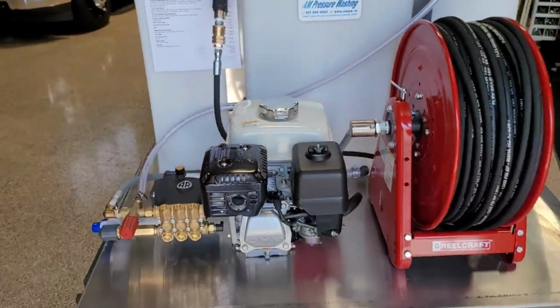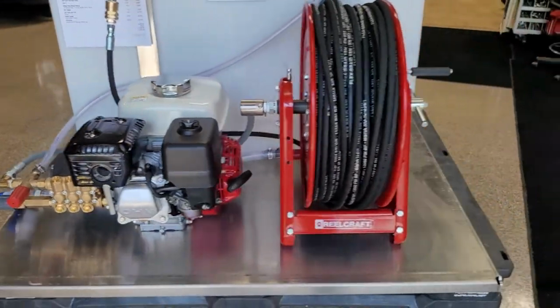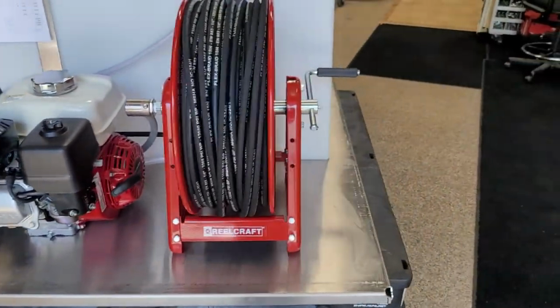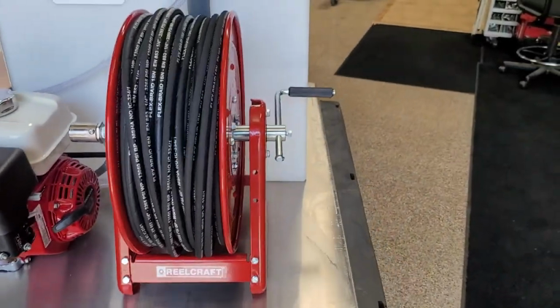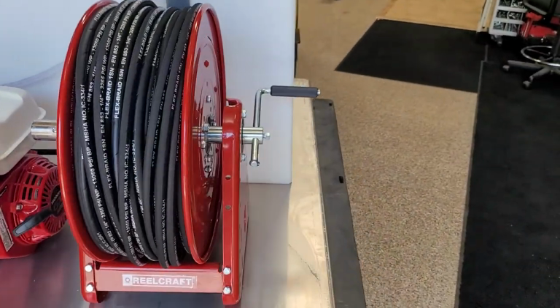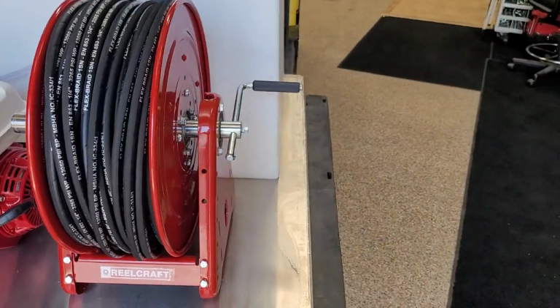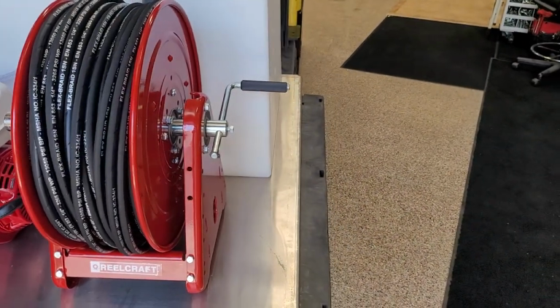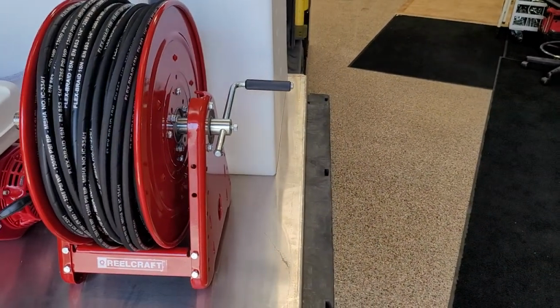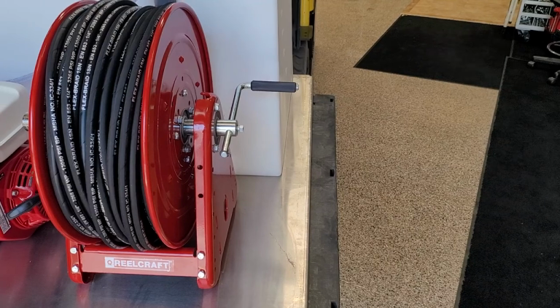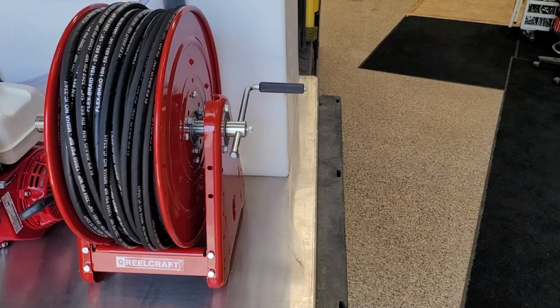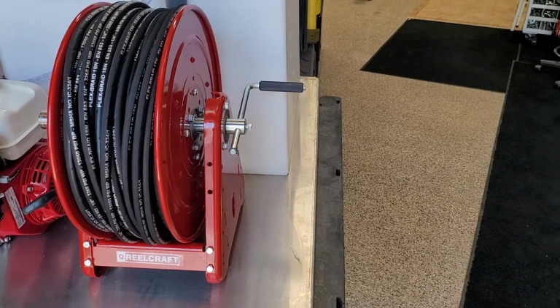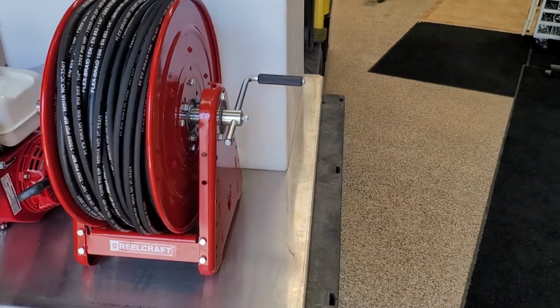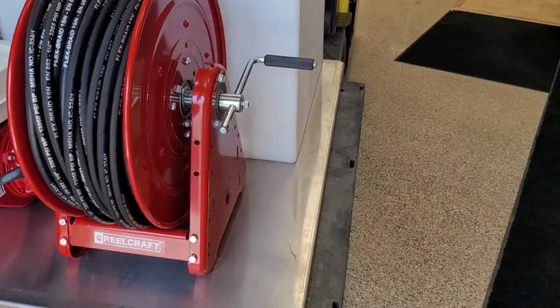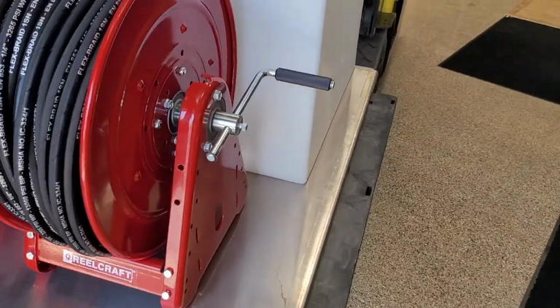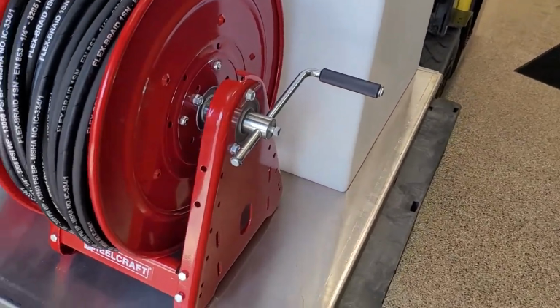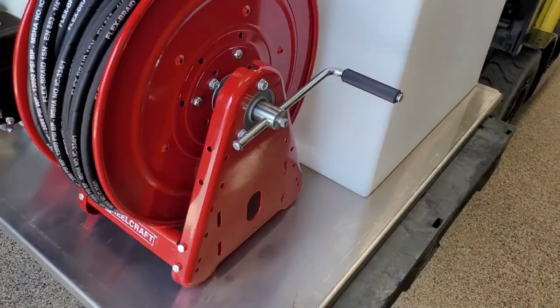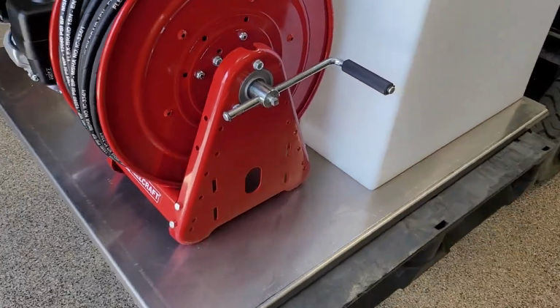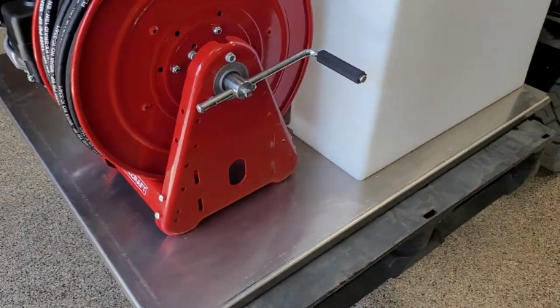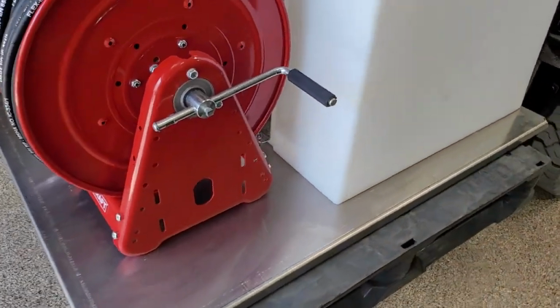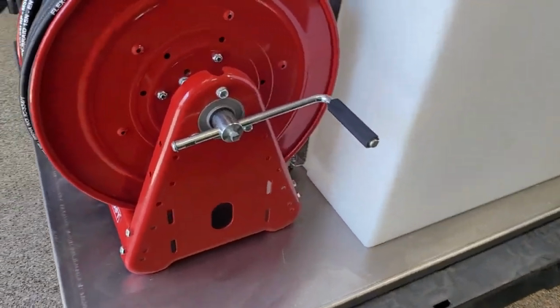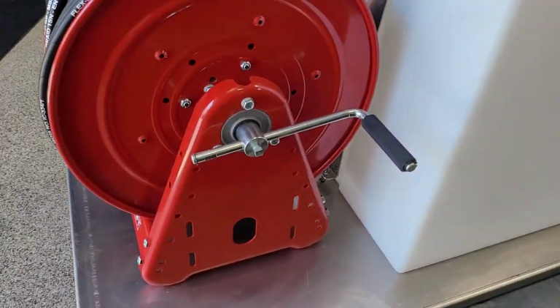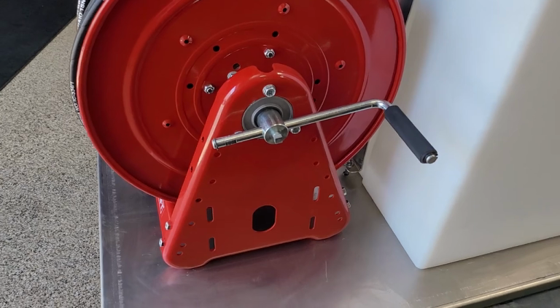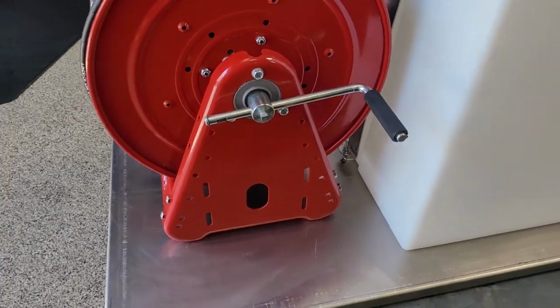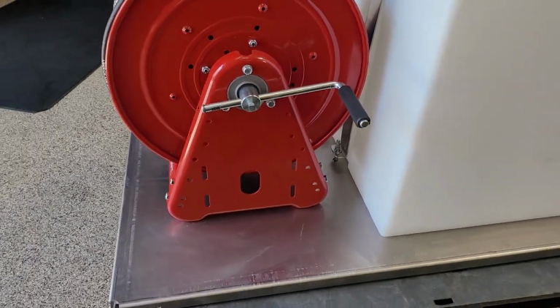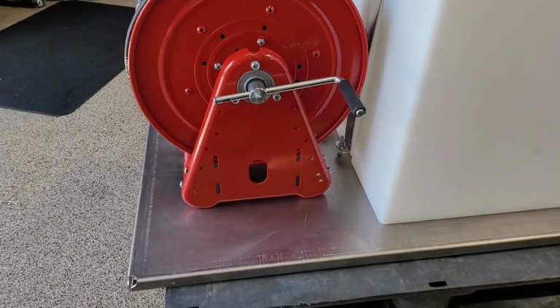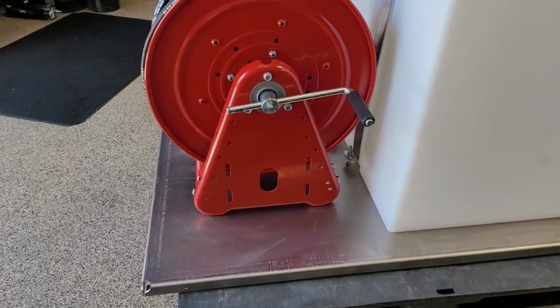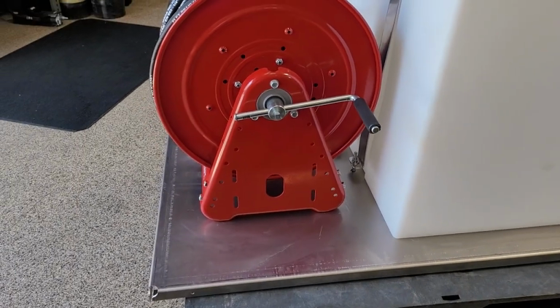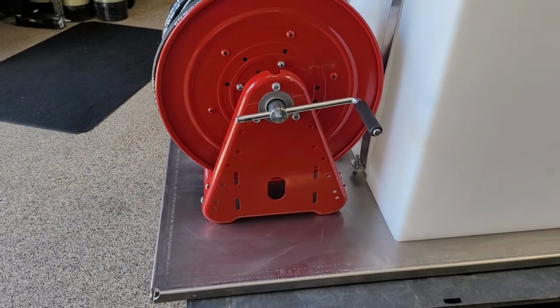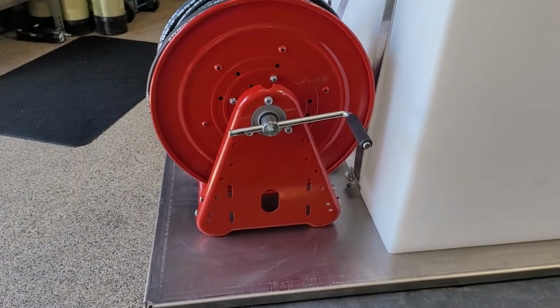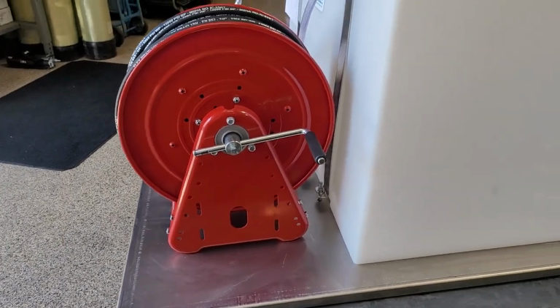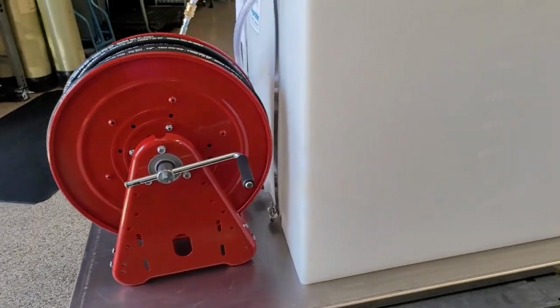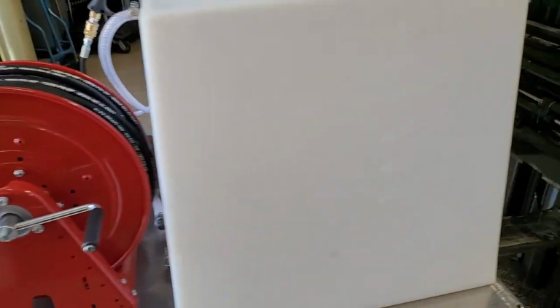And then this side of the hose reel, as you see, the handle is on the inside of the skid. So as long as the skid fits into your van, pickup, or trailer, nothing will be hitting on the outer perimeter of the skid.